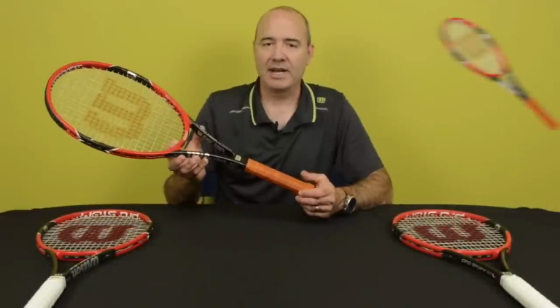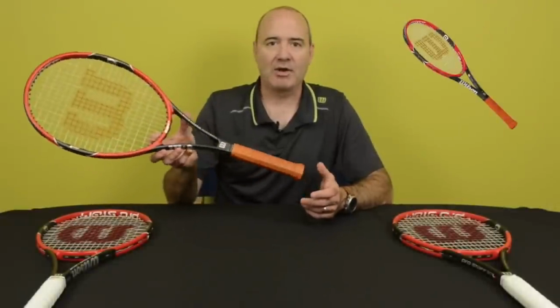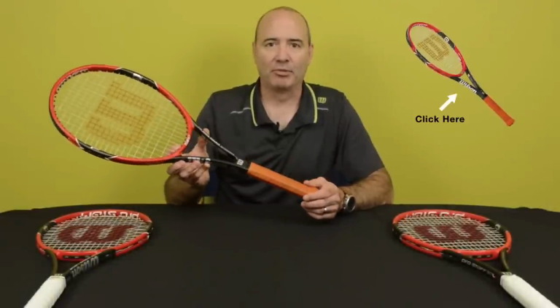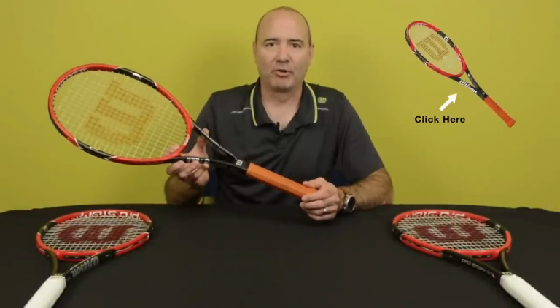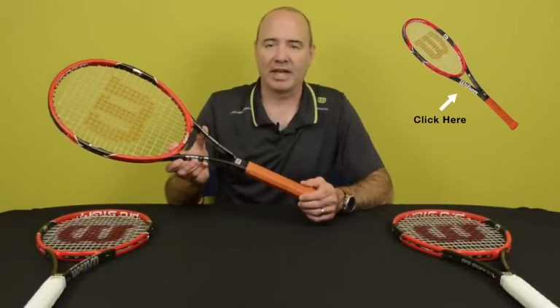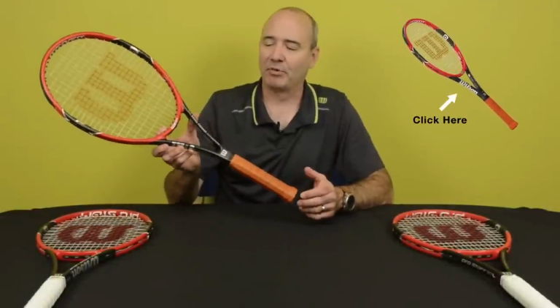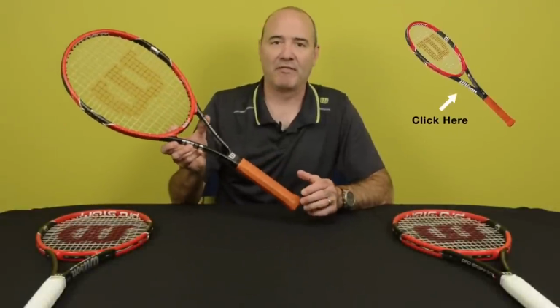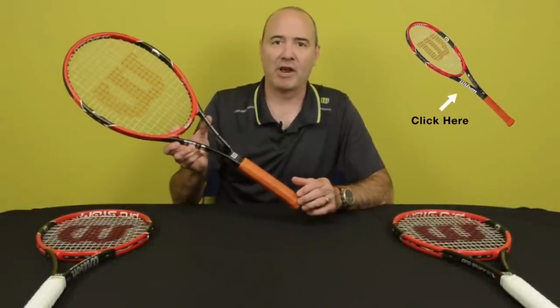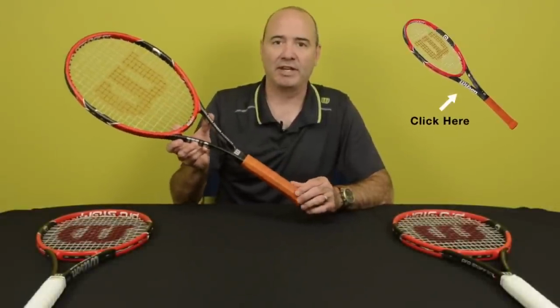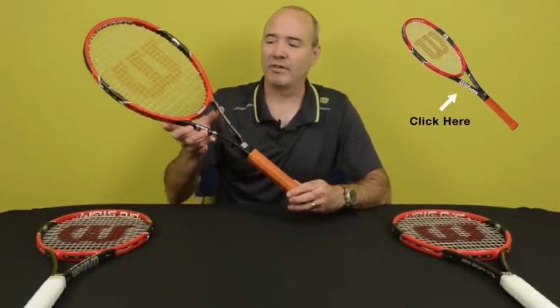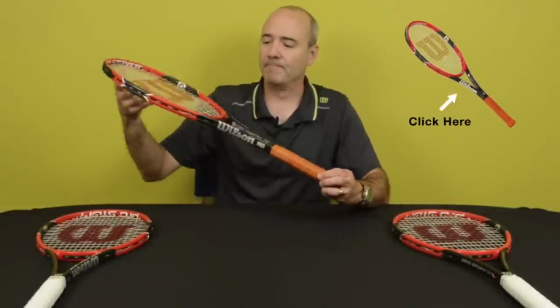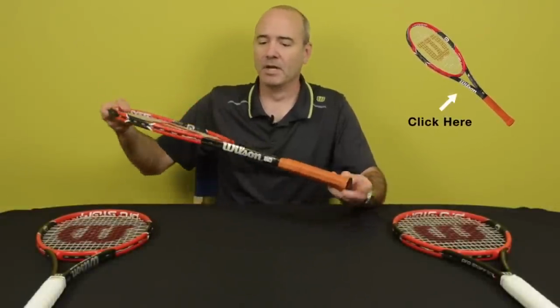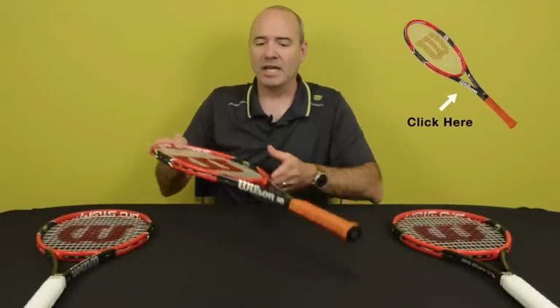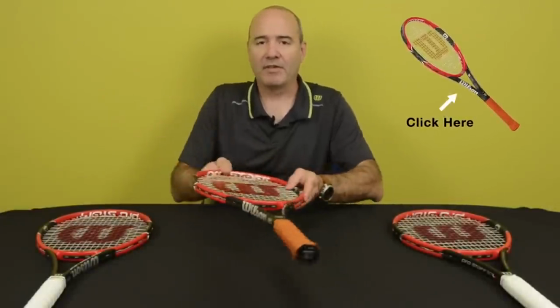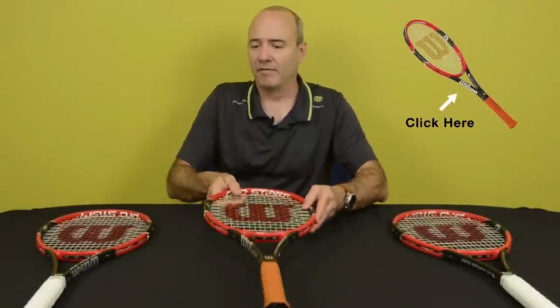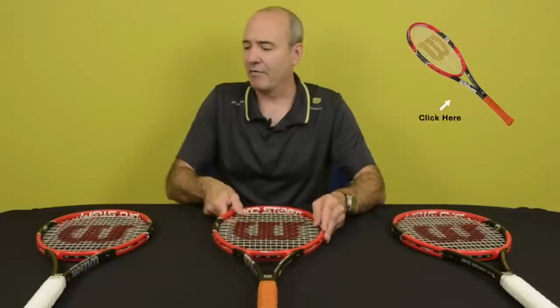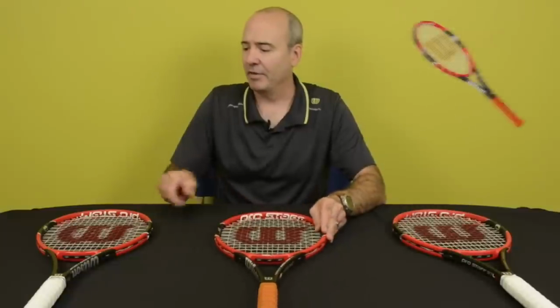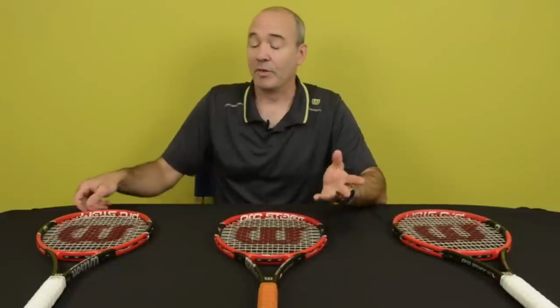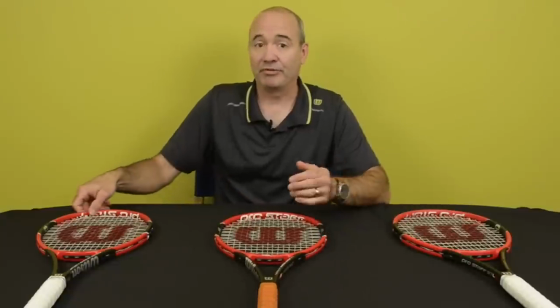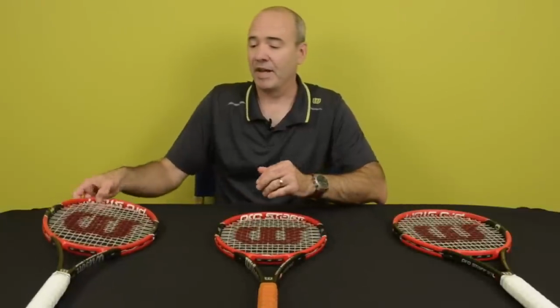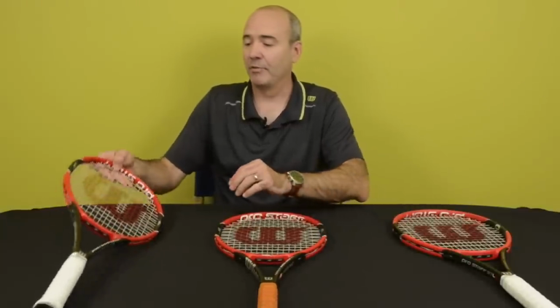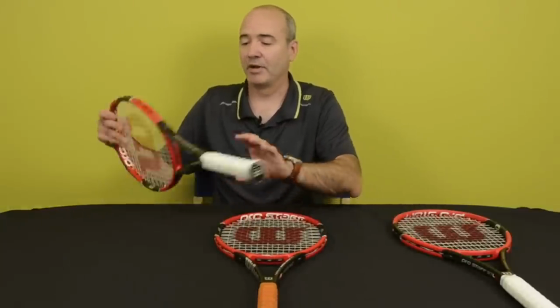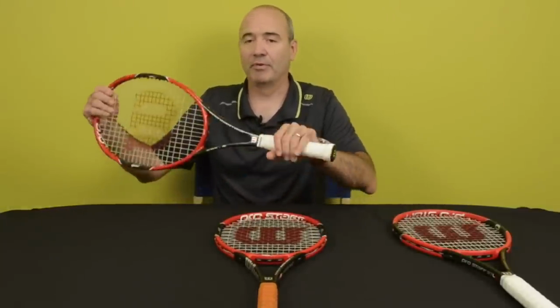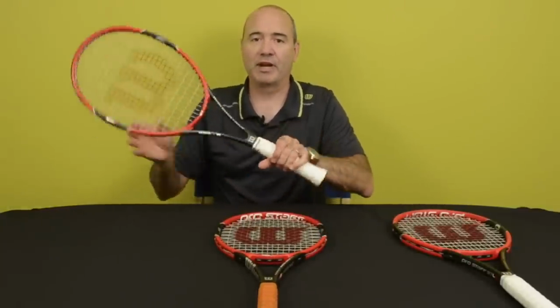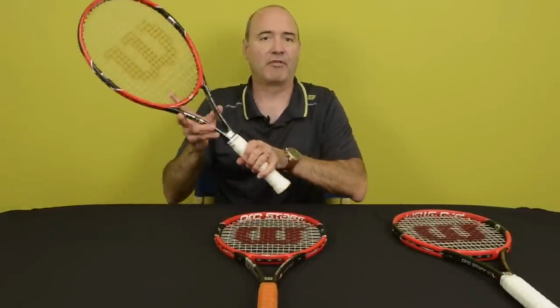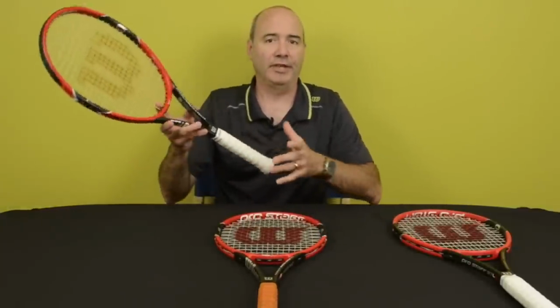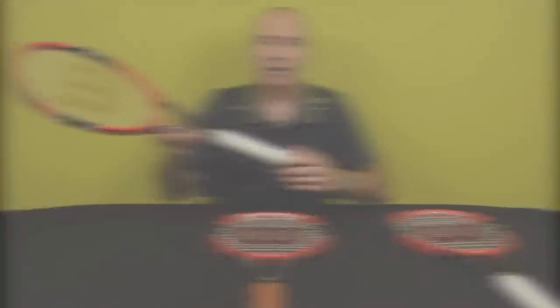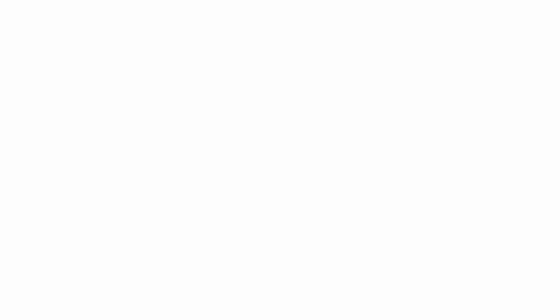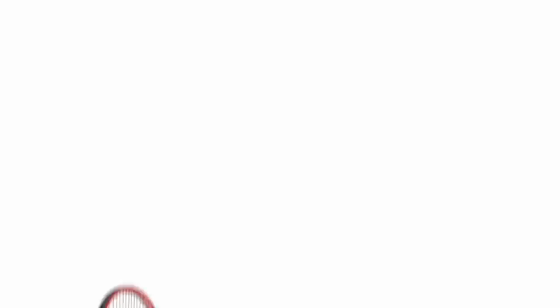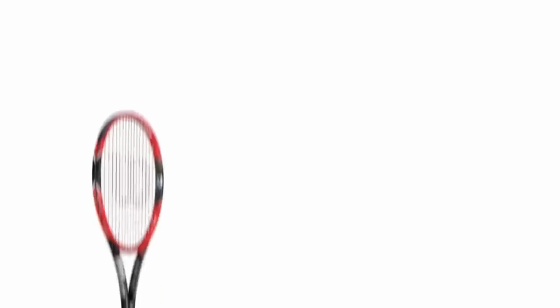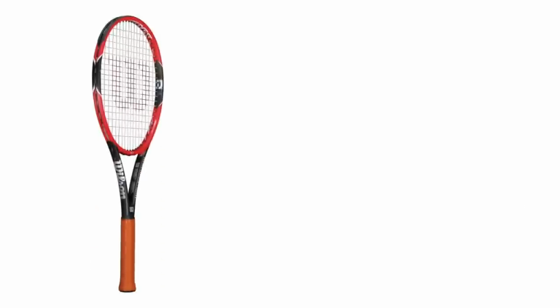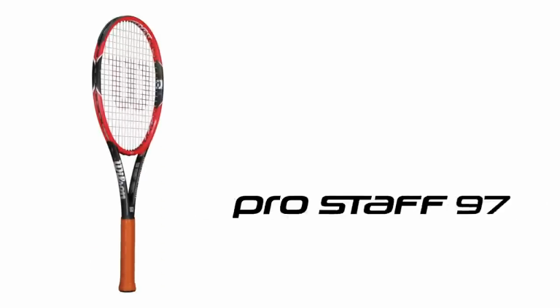So now at Holabird Sports, the Prostaff RF 97. In the Prostaff family, we have a couple of new frames that are friendlier. So this is the Prostaff 97.